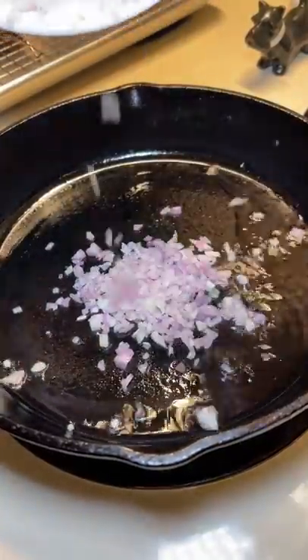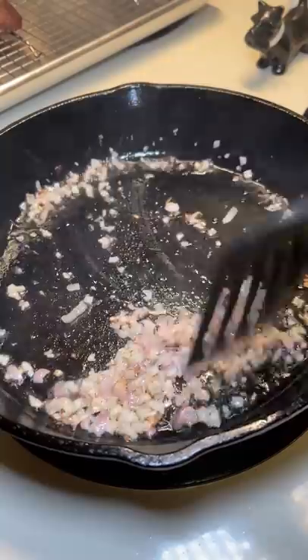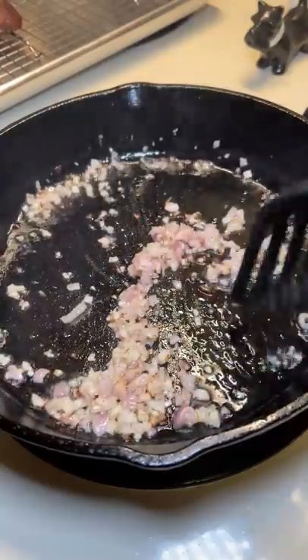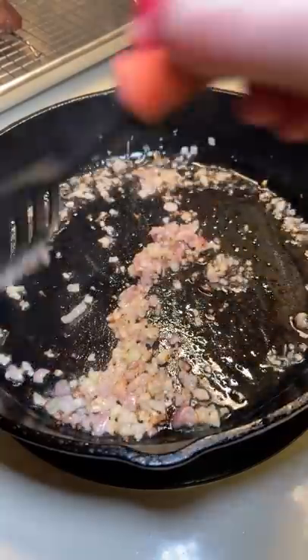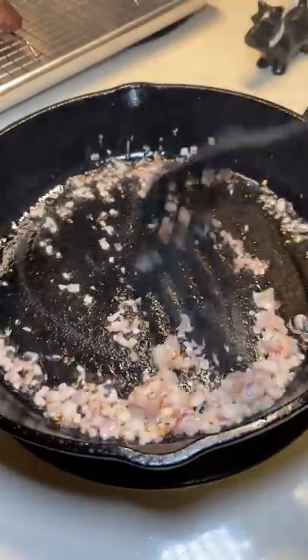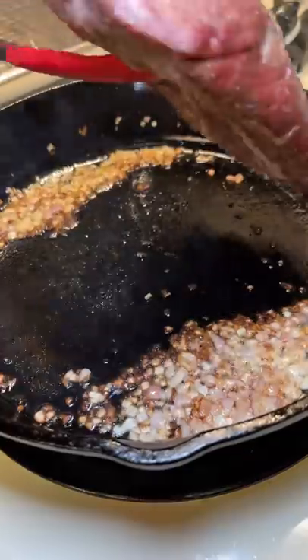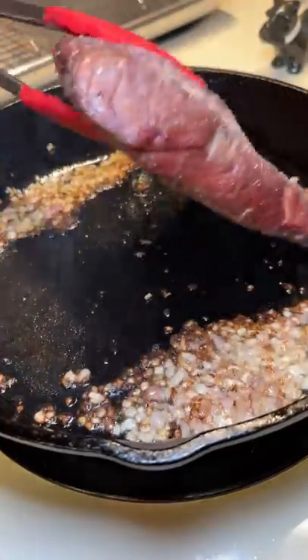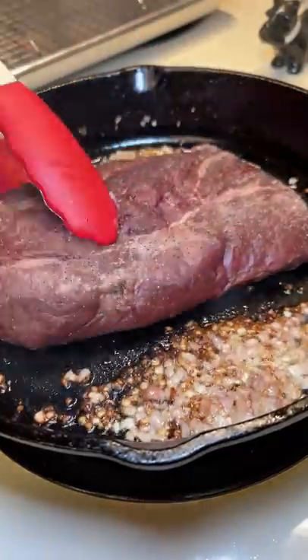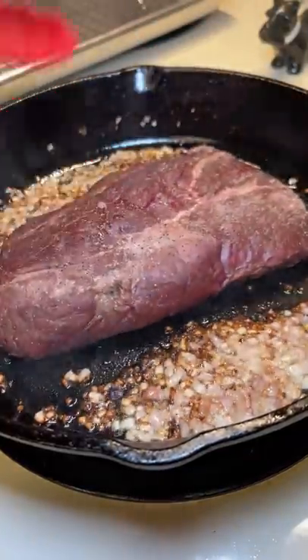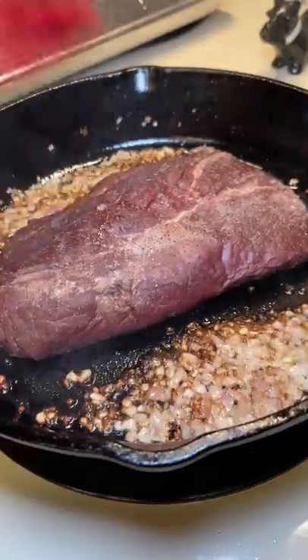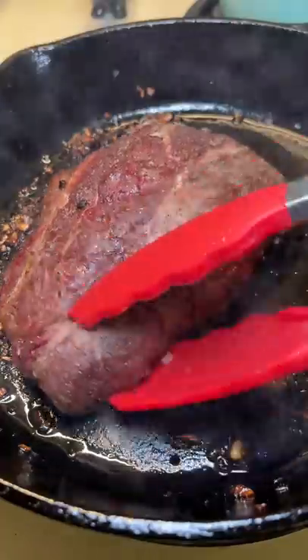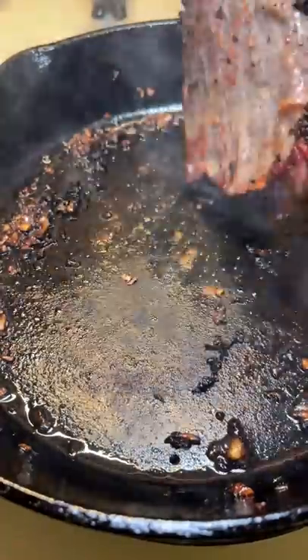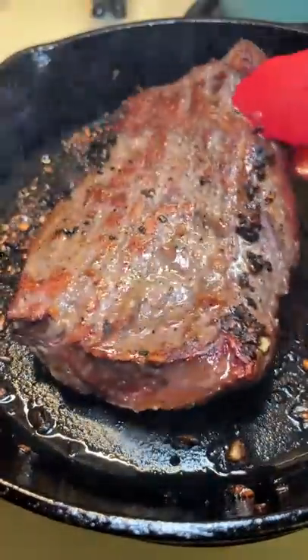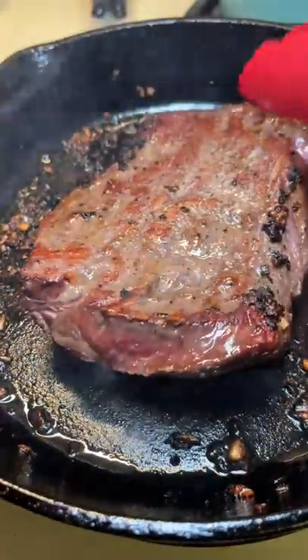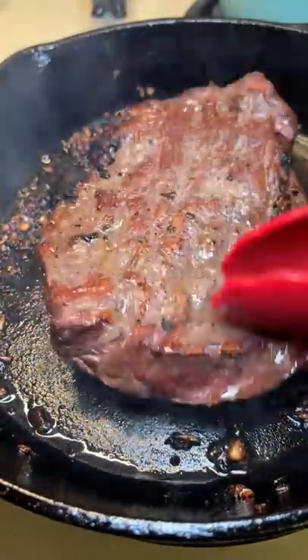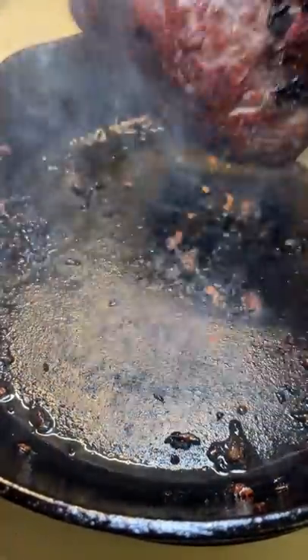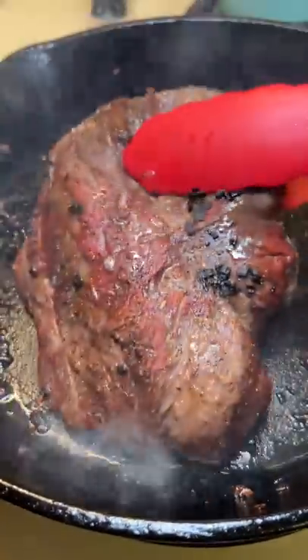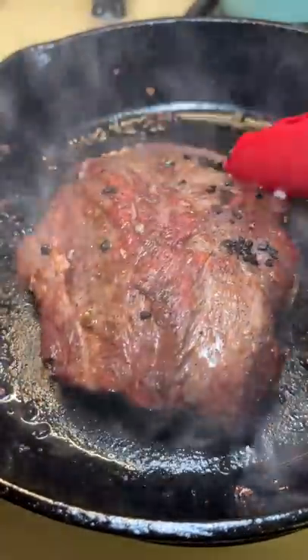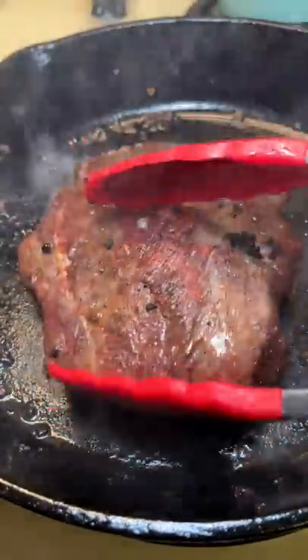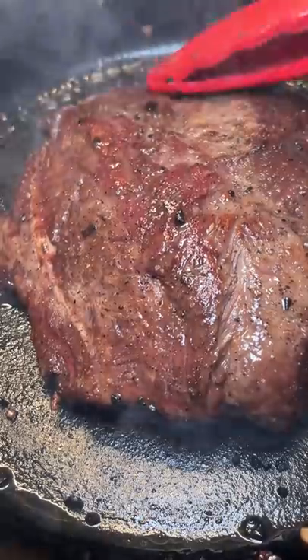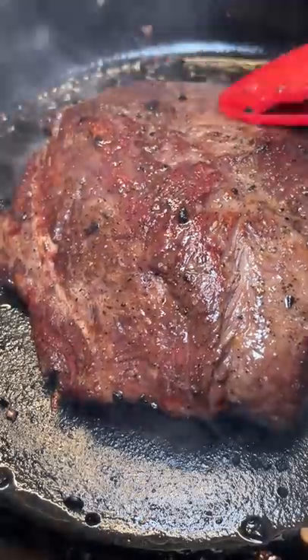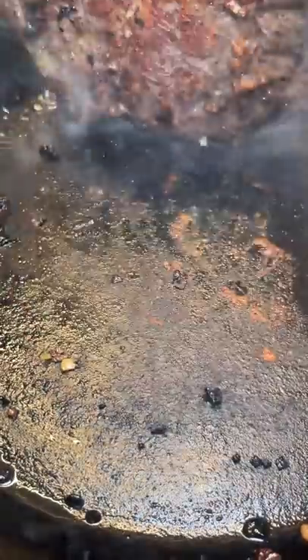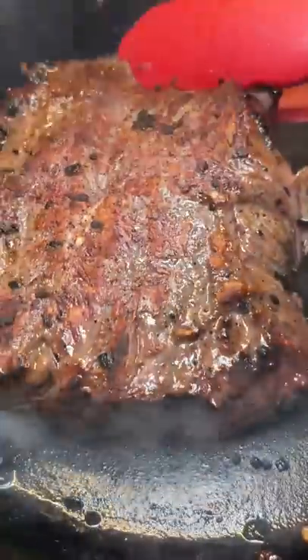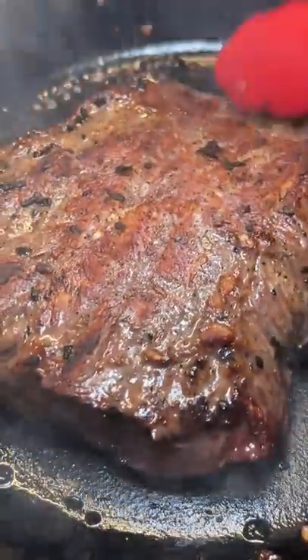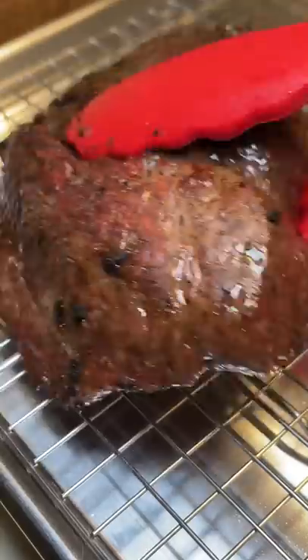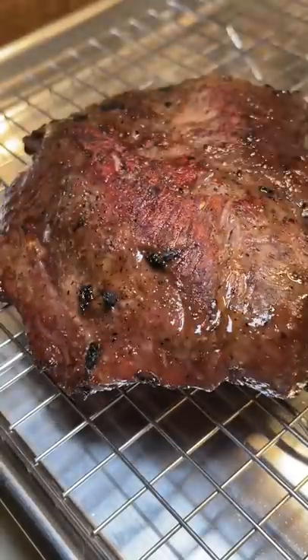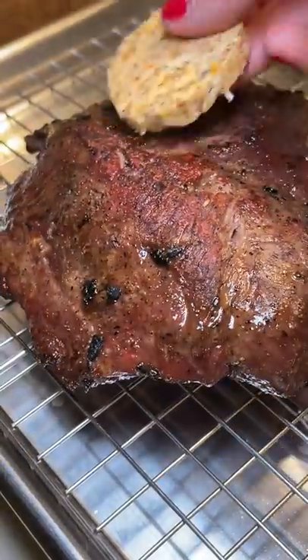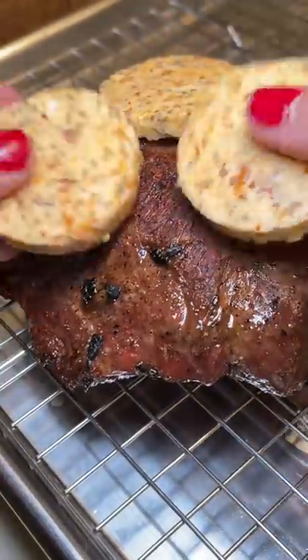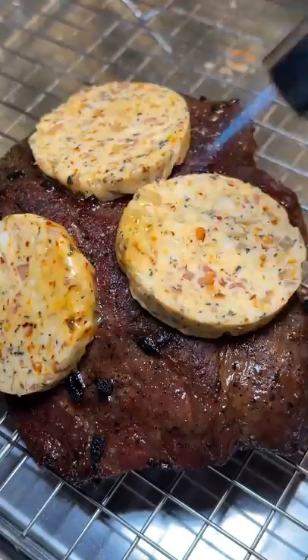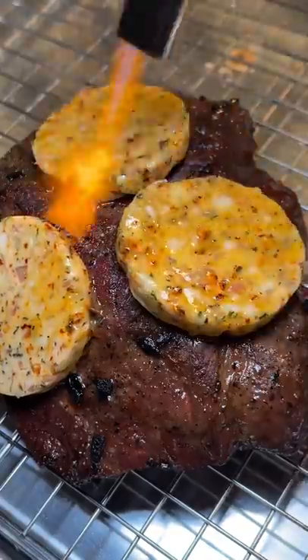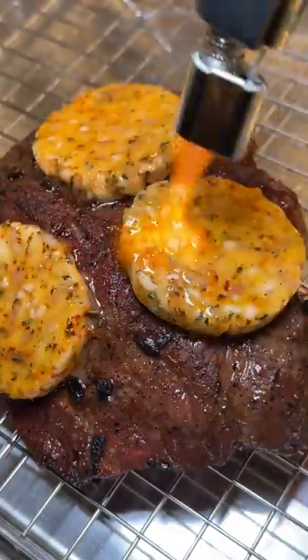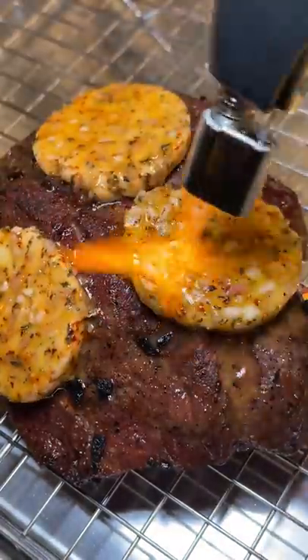I added some vegetable oil to a hot cast iron skillet — and I don't recommend this part. I had a couple of shallots so I thought I'd toss them in, but I ended up burning them. Luckily it didn't affect the taste of the steak, but again I would not recommend adding them at this high heat. I seared each side of the steak for a minute, flipping it twice, and then added the compound butter while it was resting.